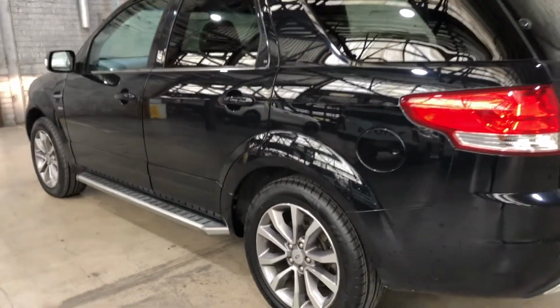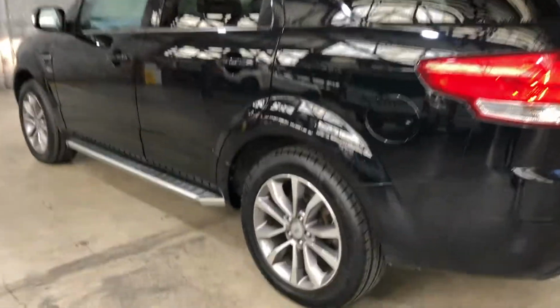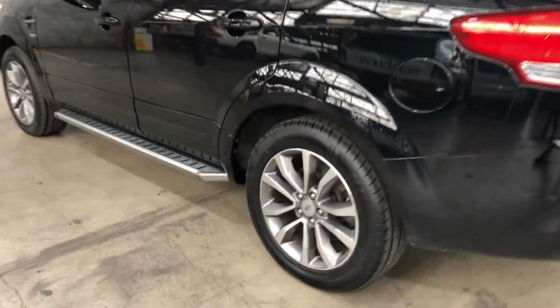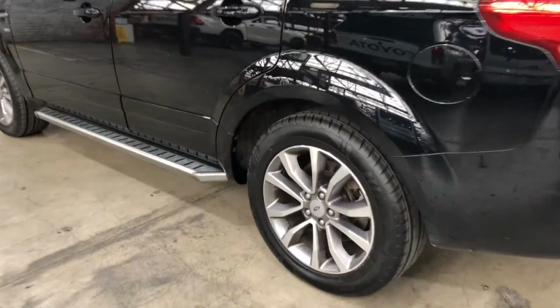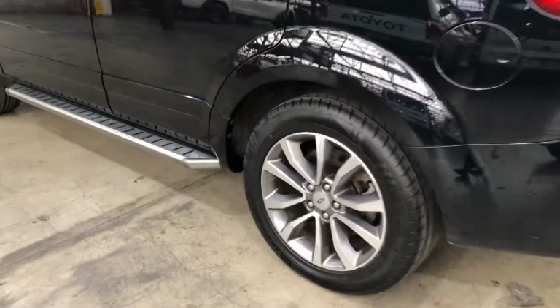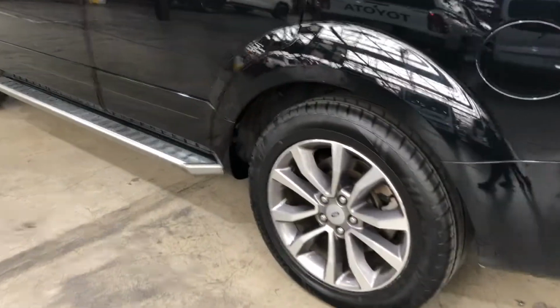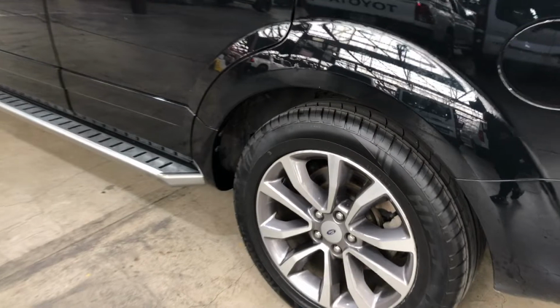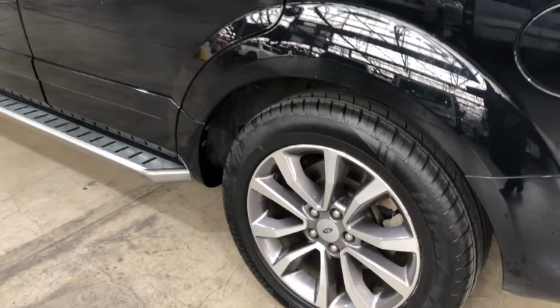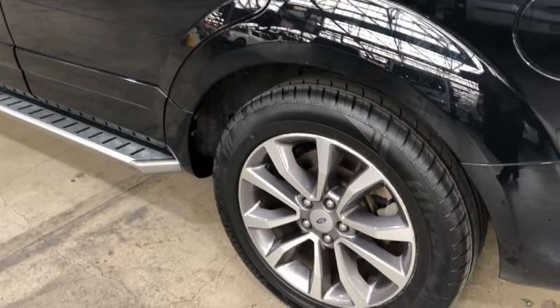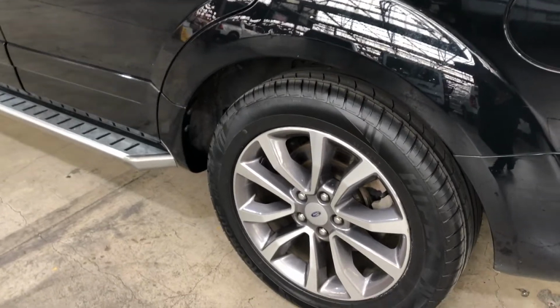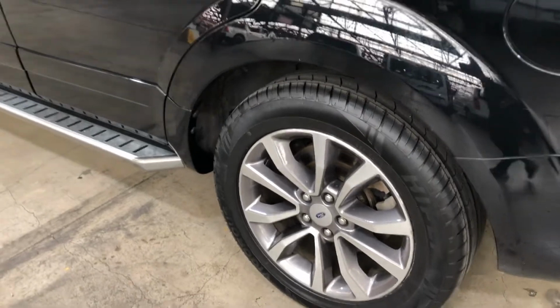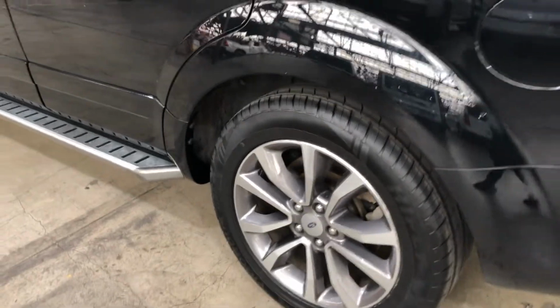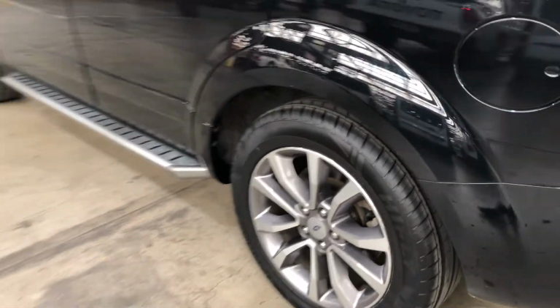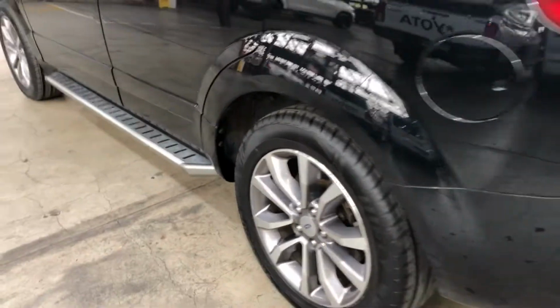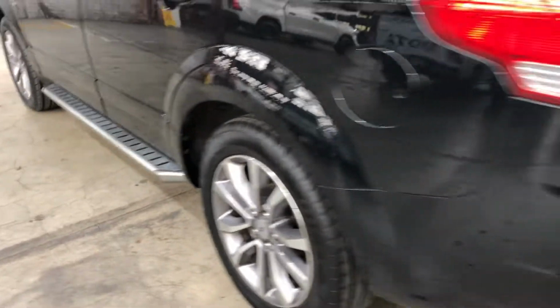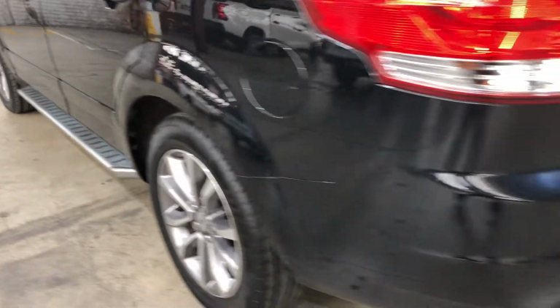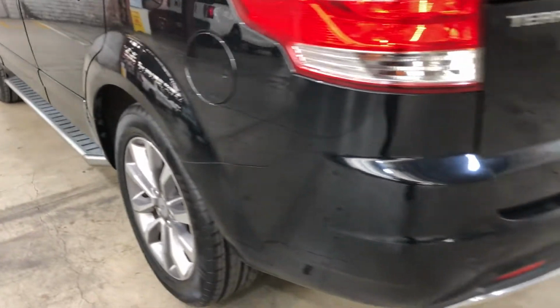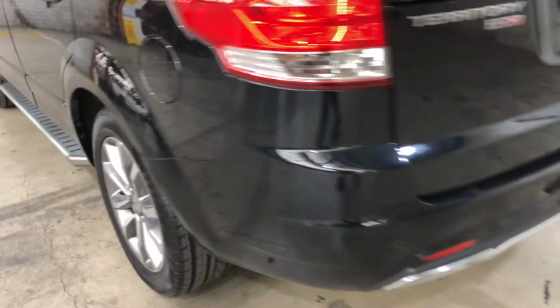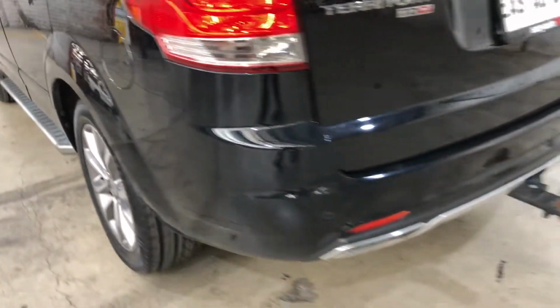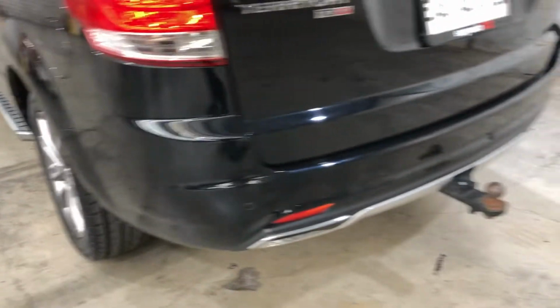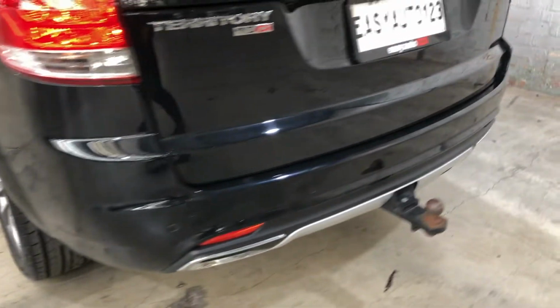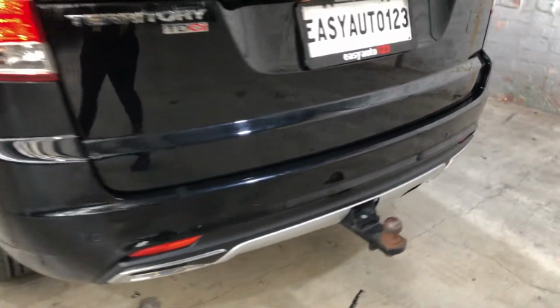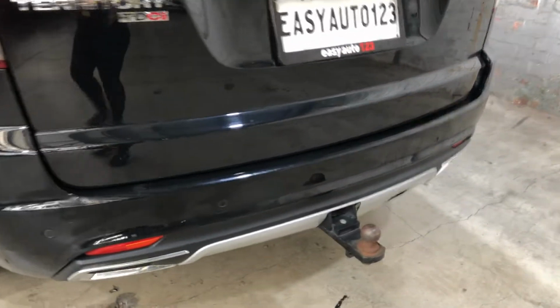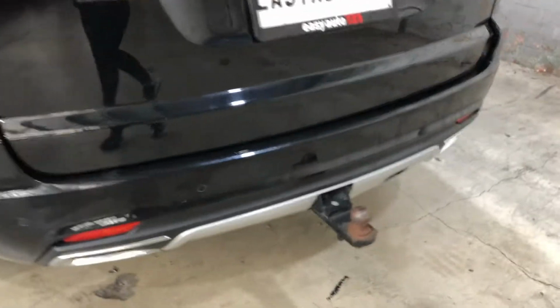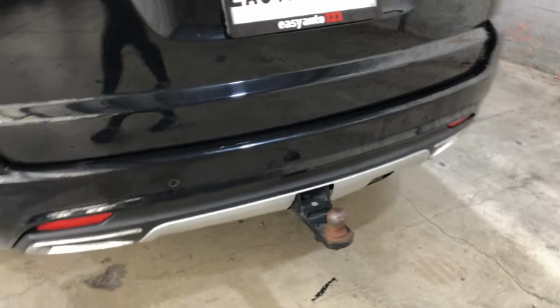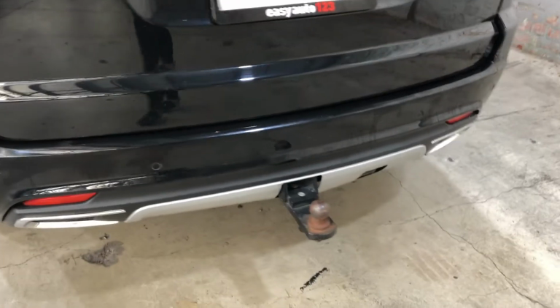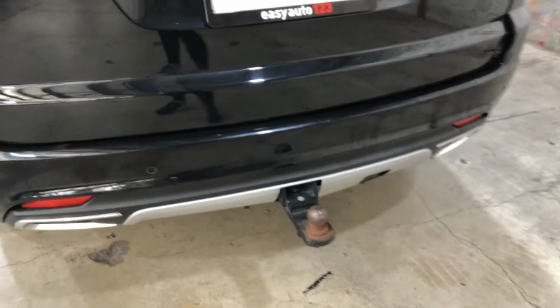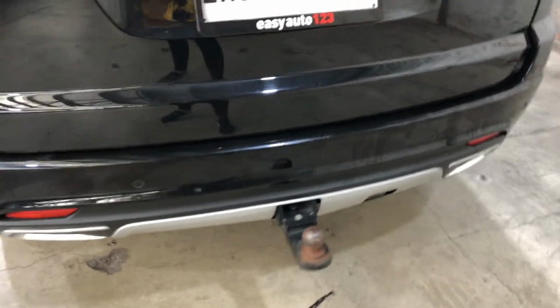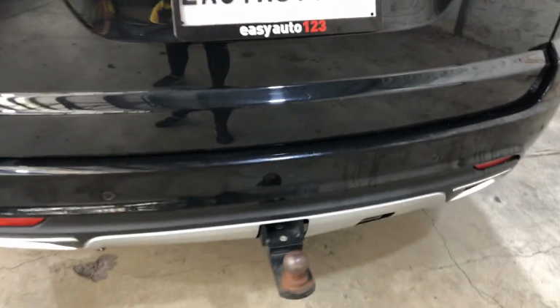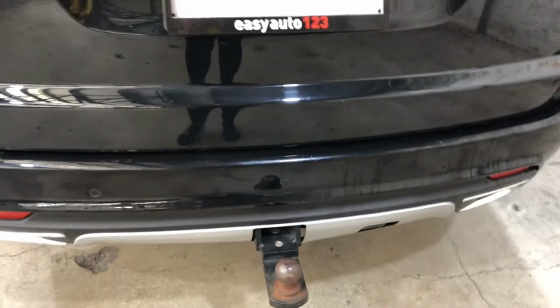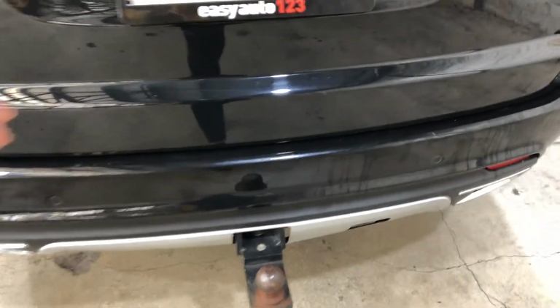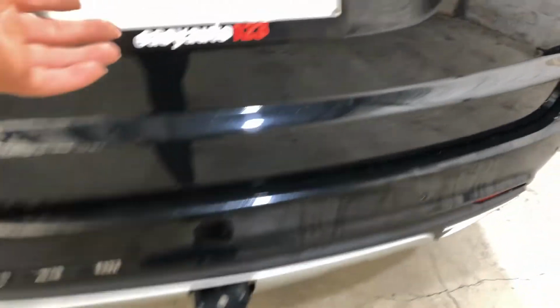It comes with 18 inch rims with plenty of tread on all four tyres. This car has also been fitted with a tow bar and up to a 1.8 tonne towing capacity.